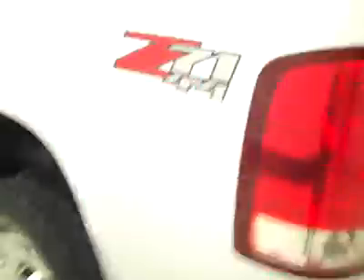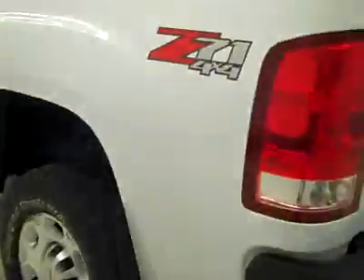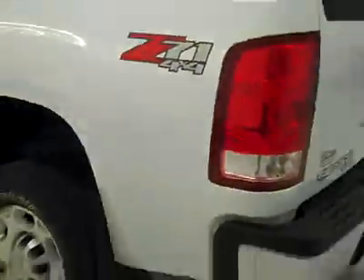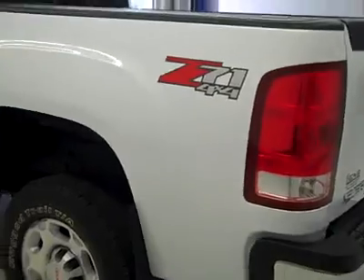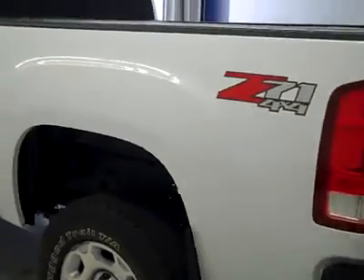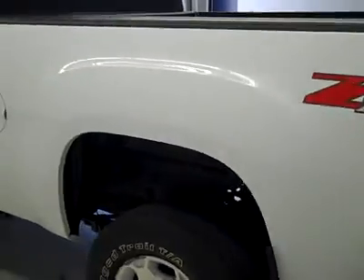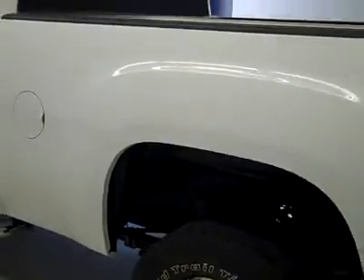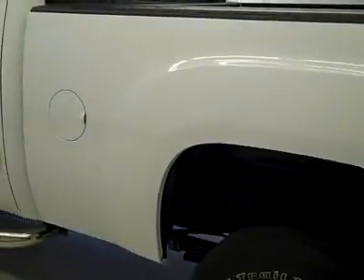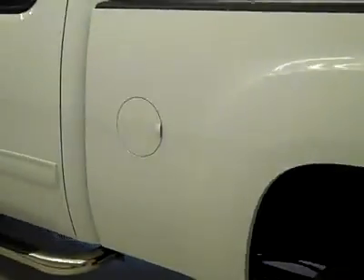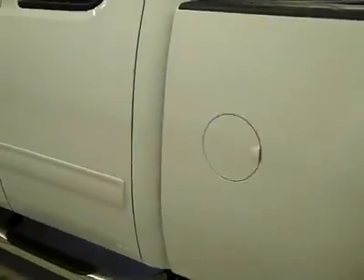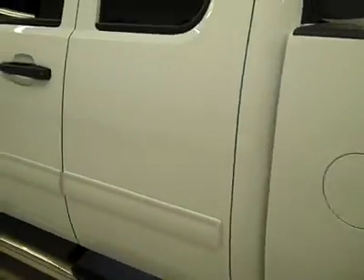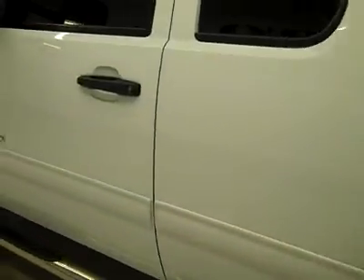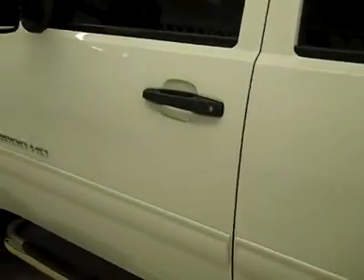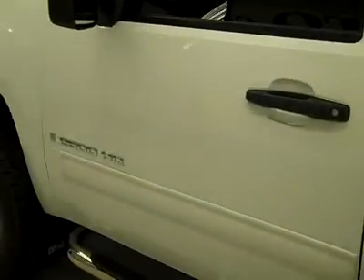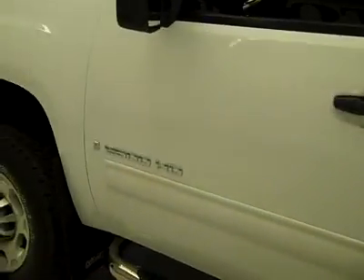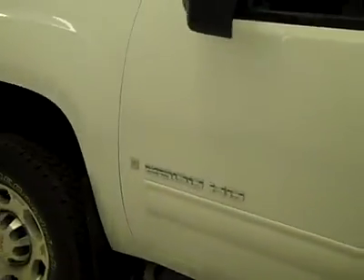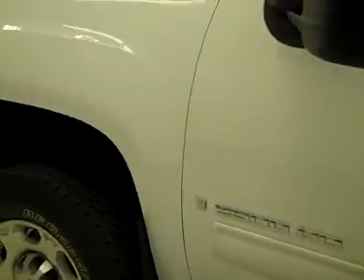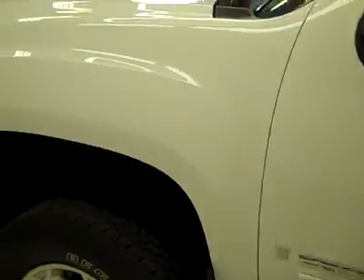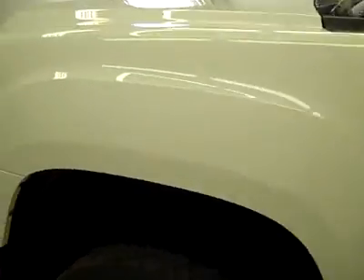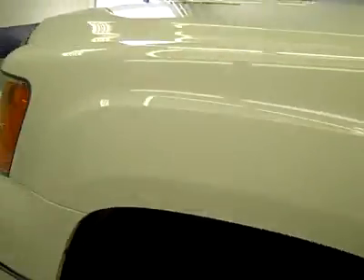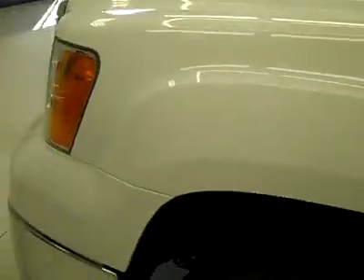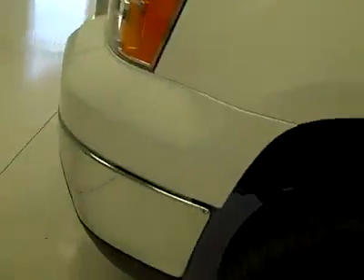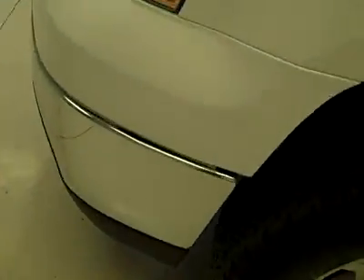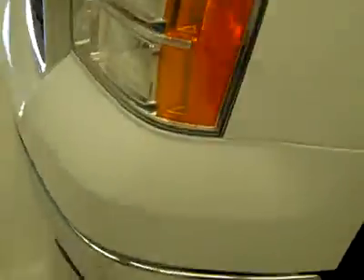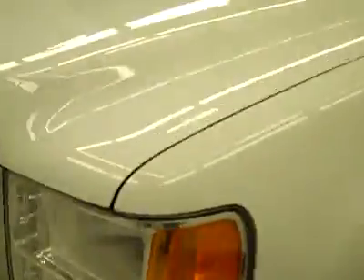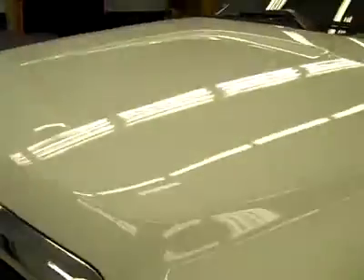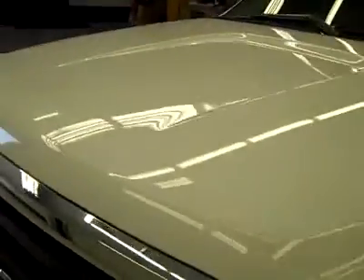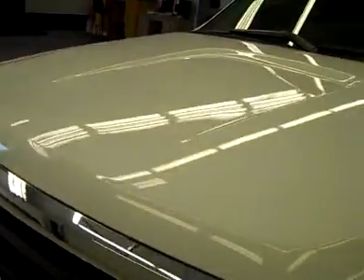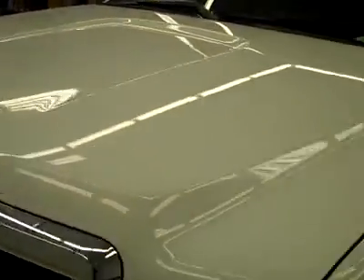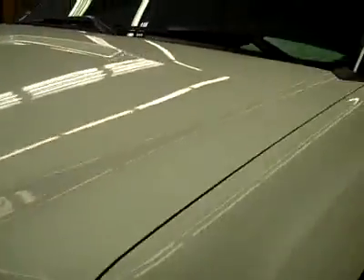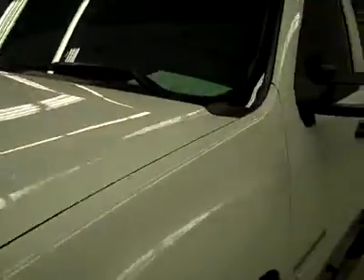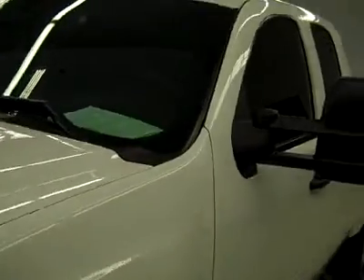Down this side you have nice clean shiny paint, no dents, dings, or scratches here either. The hood looks great too, and the body is in excellent condition.